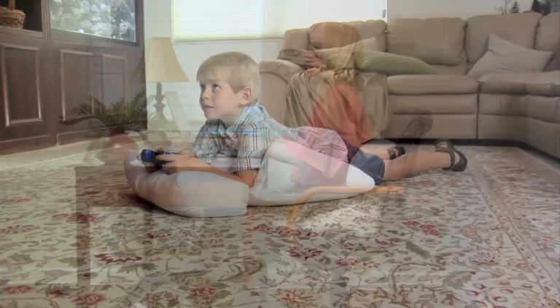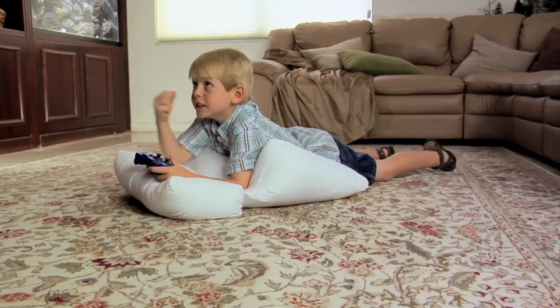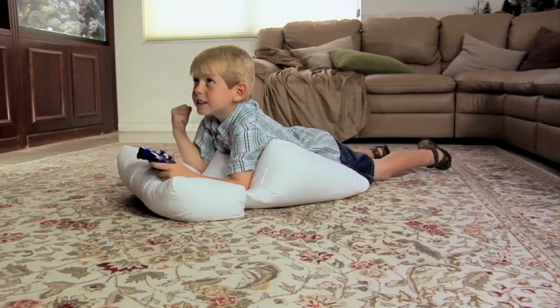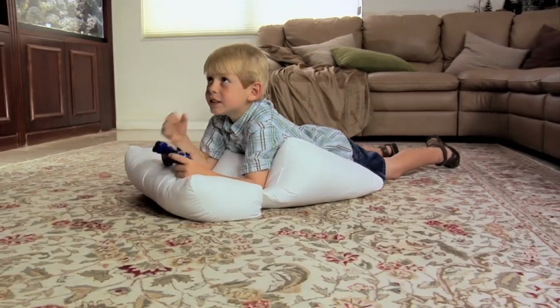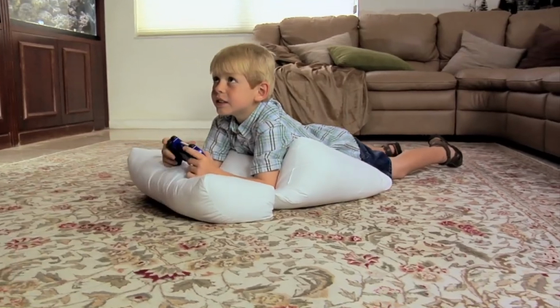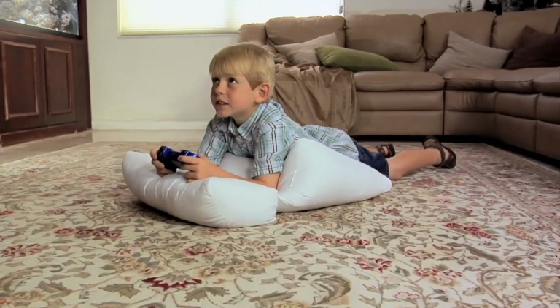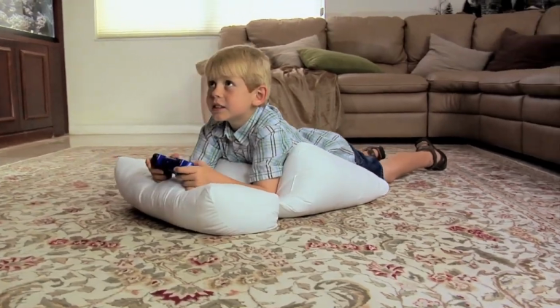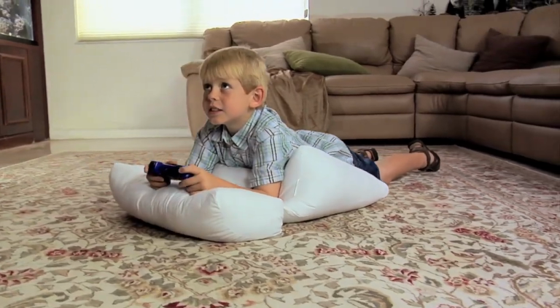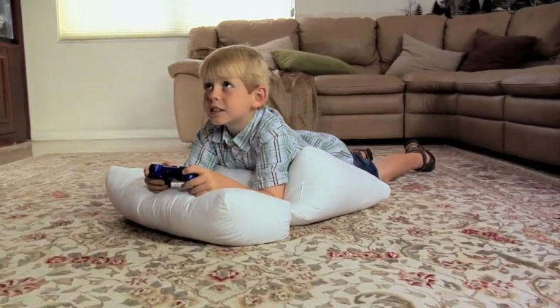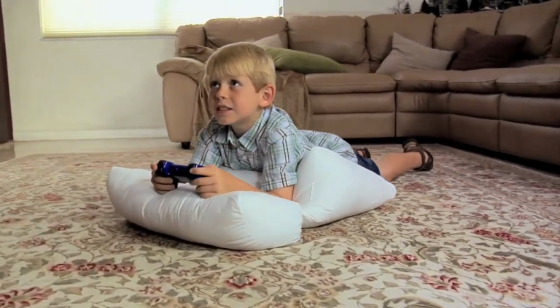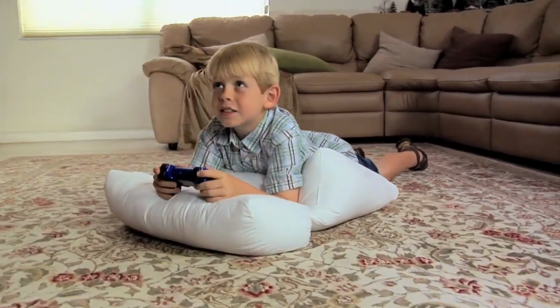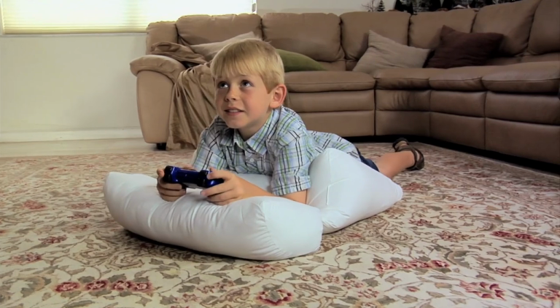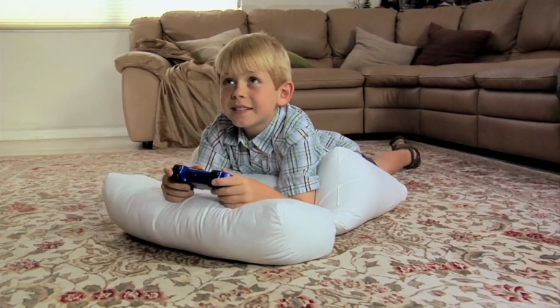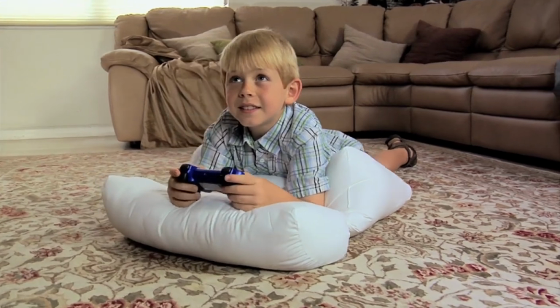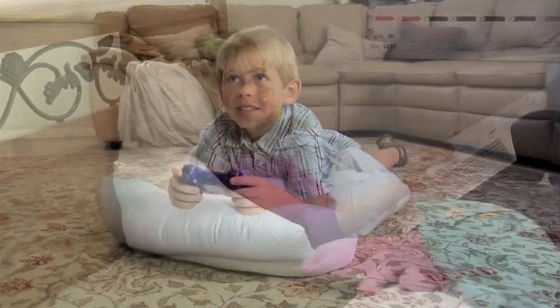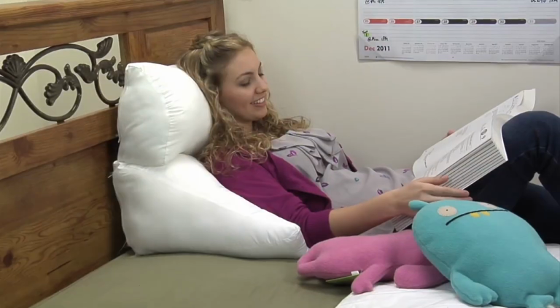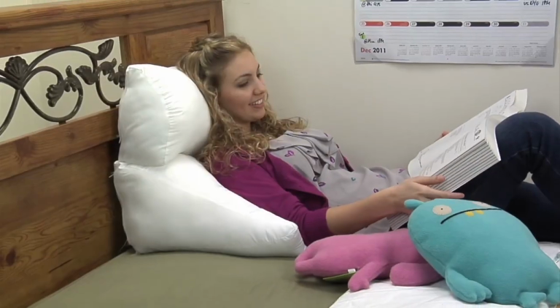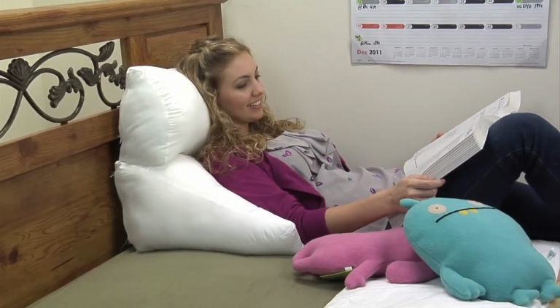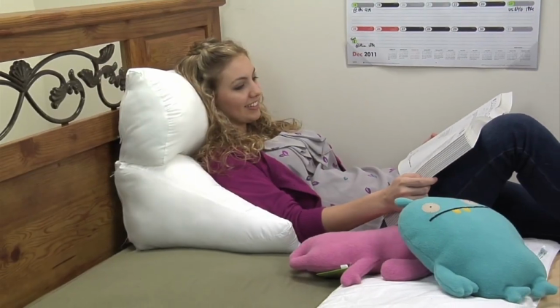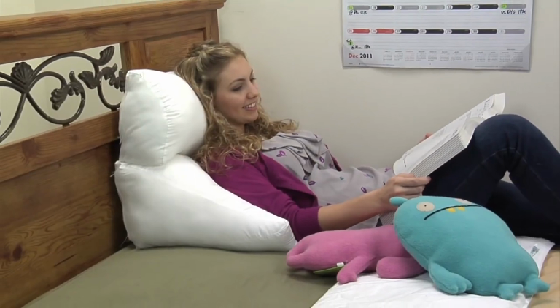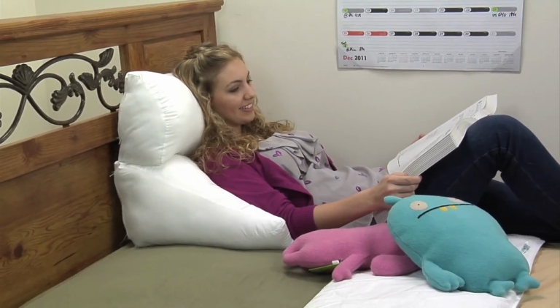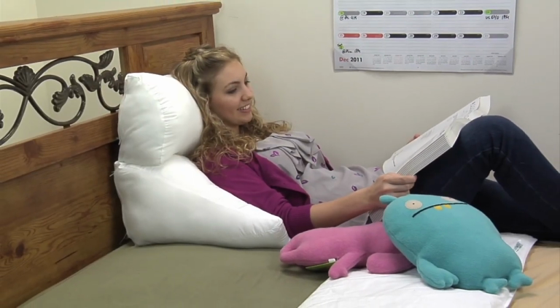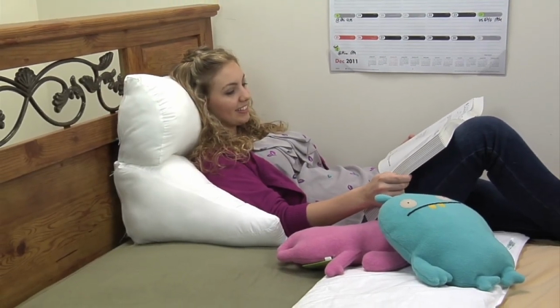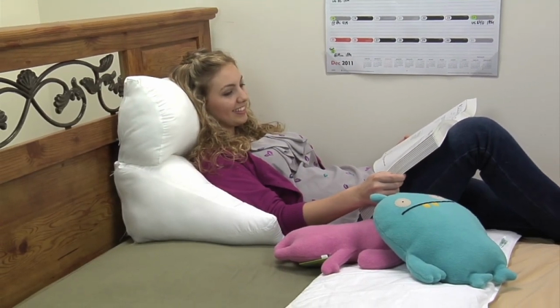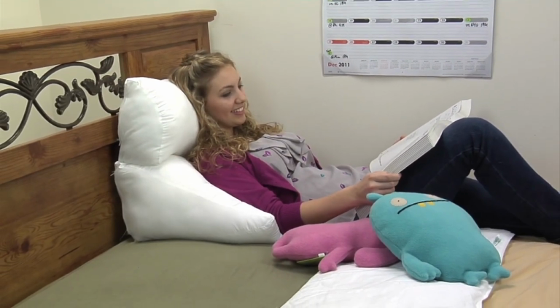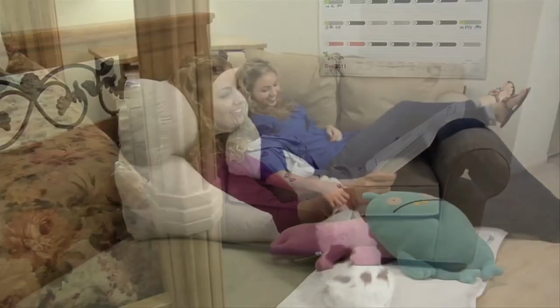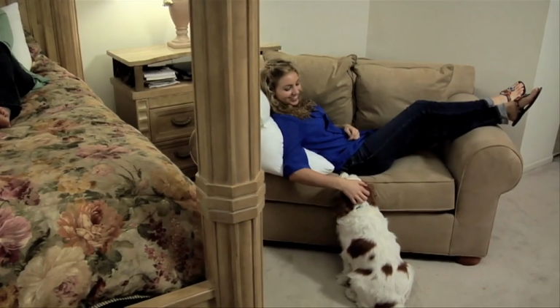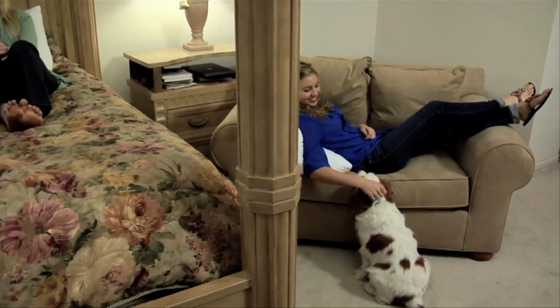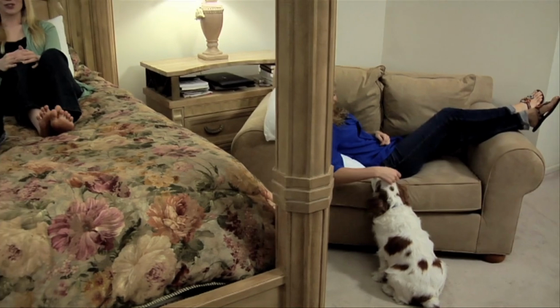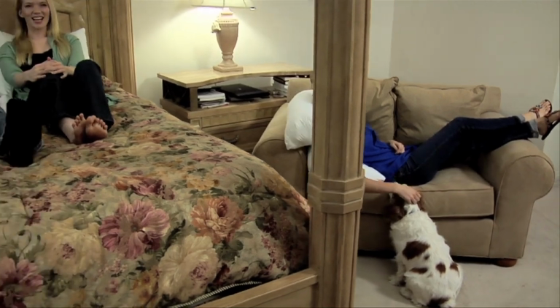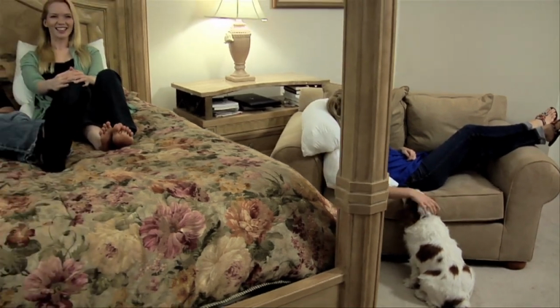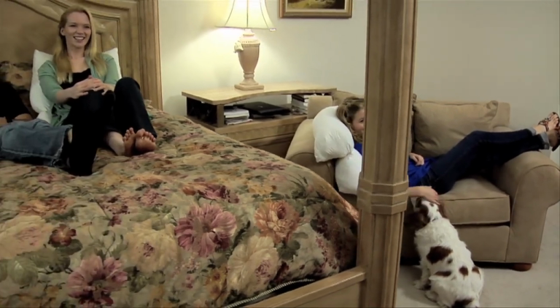Kids love using the Flip Pillow for playing video games. It is so comfortable, and it's the ideal study aid for students in college dorms. The Flip Pillow is perfect for everyone.